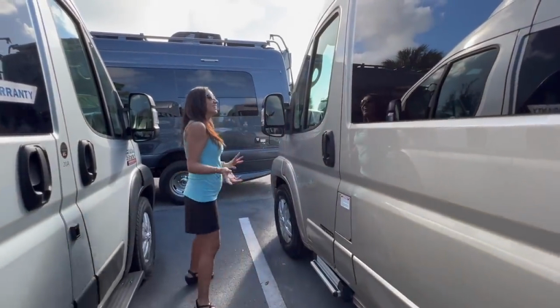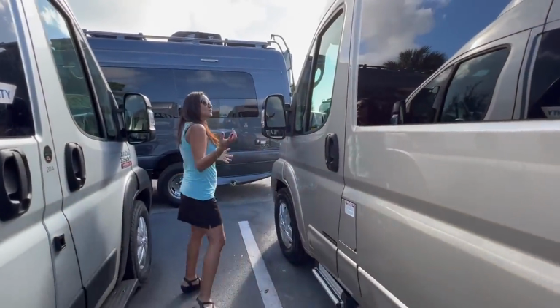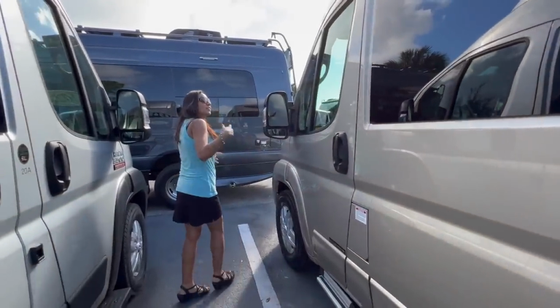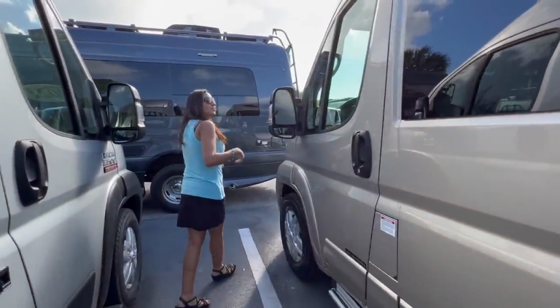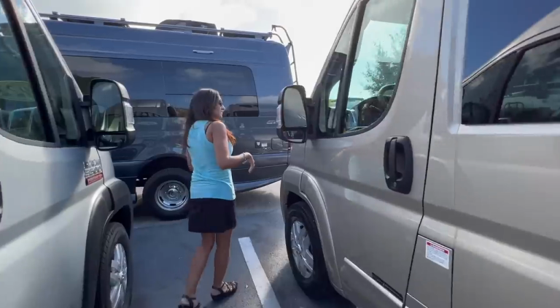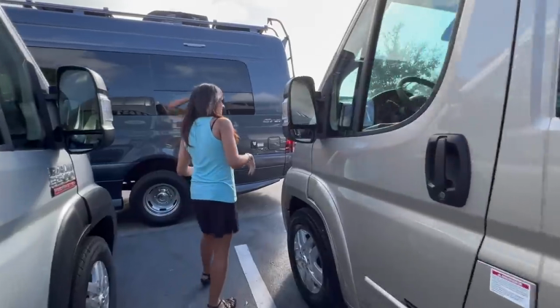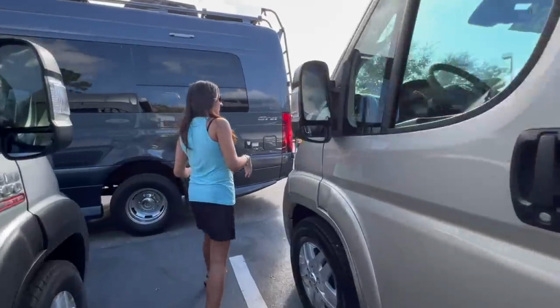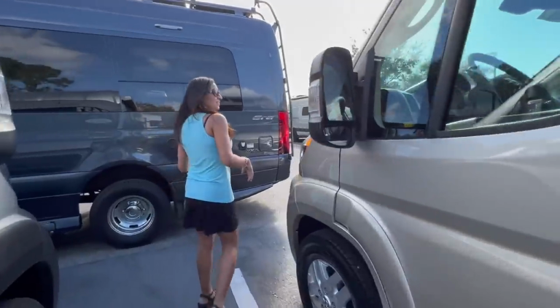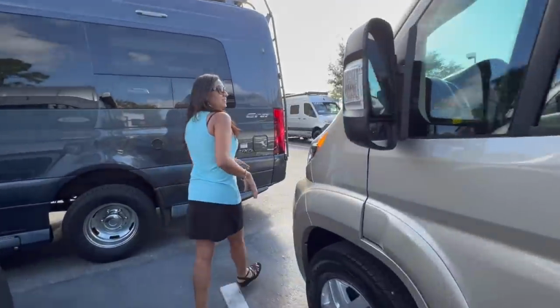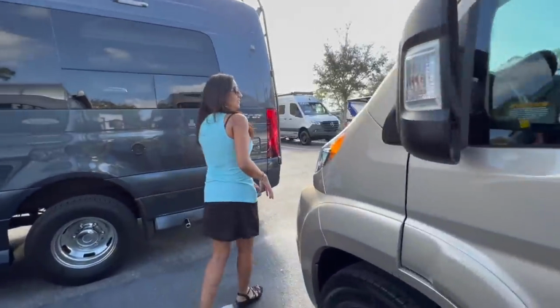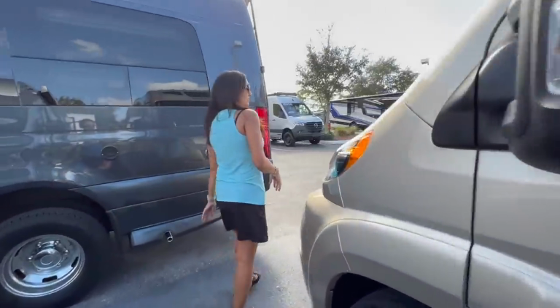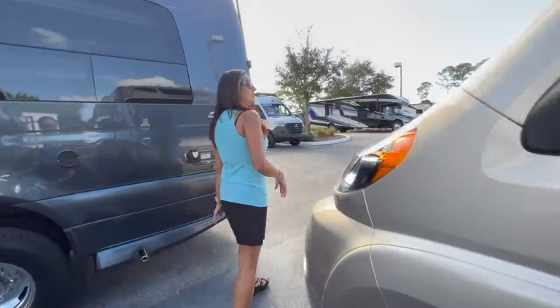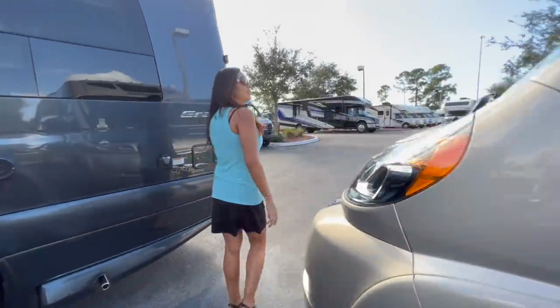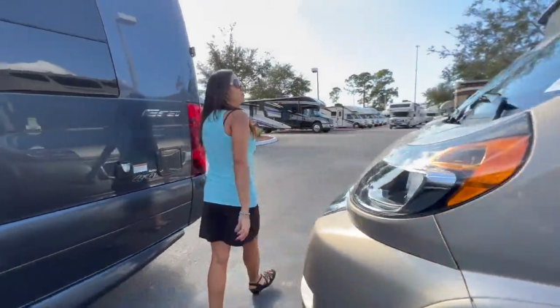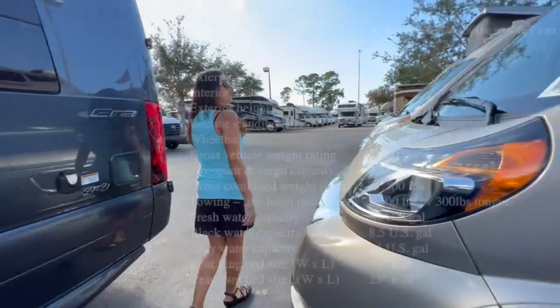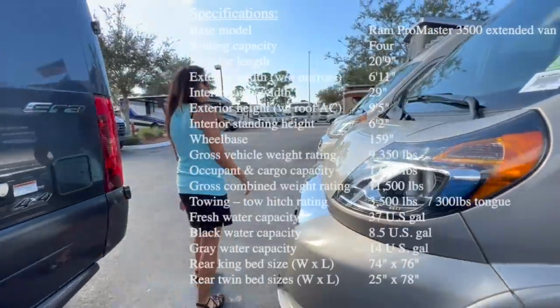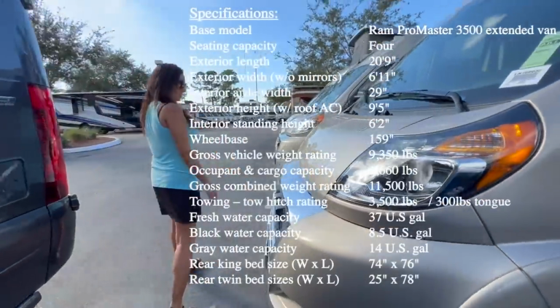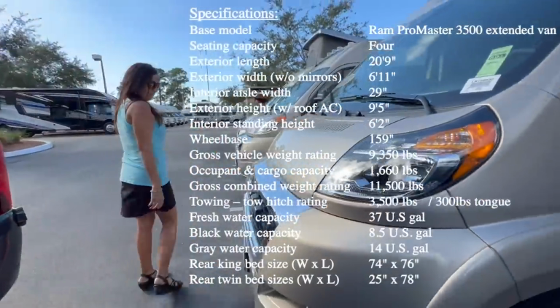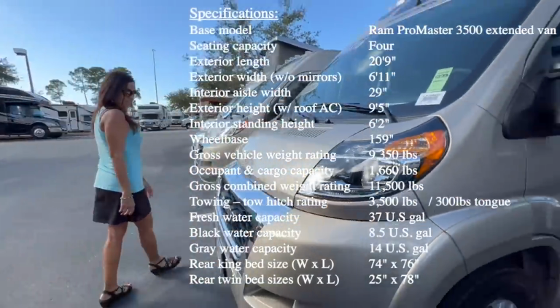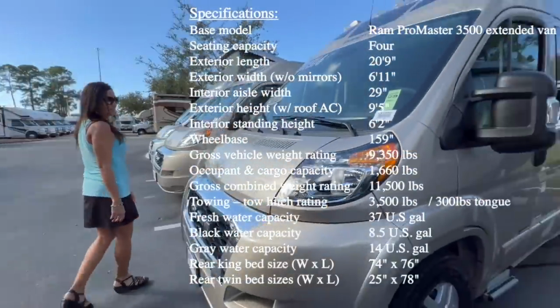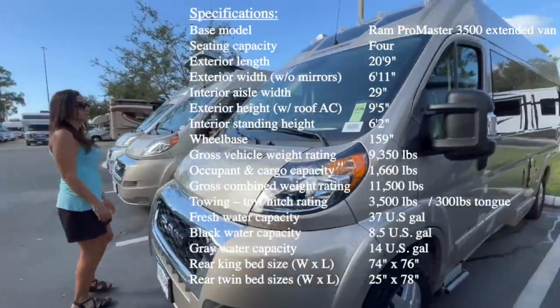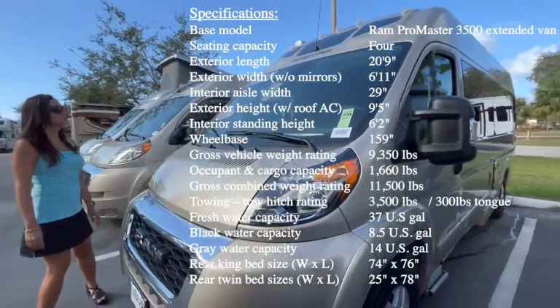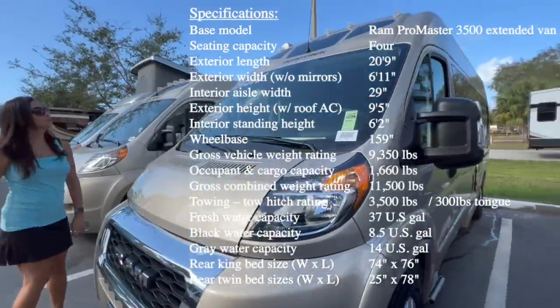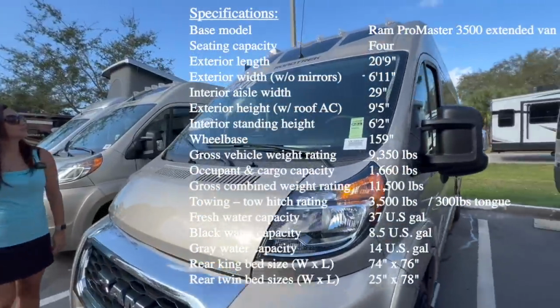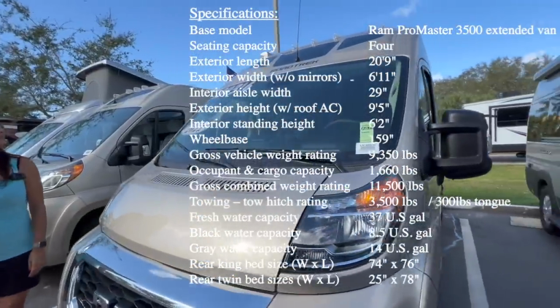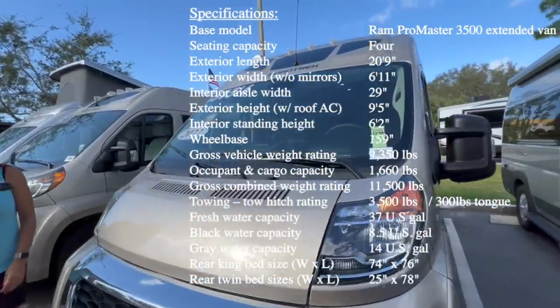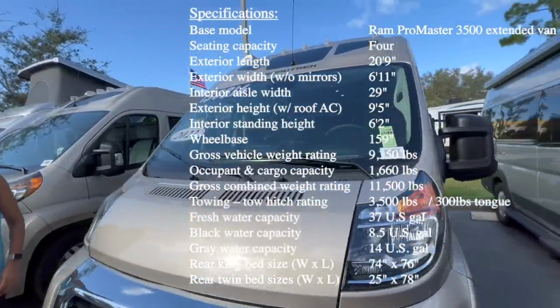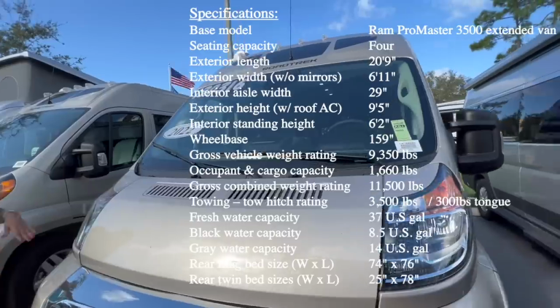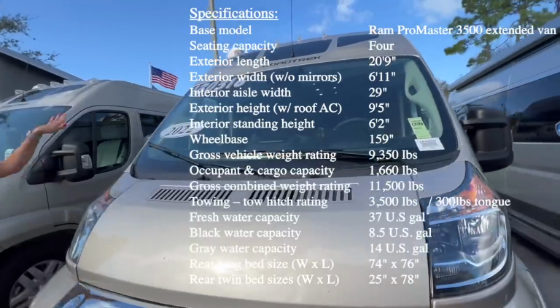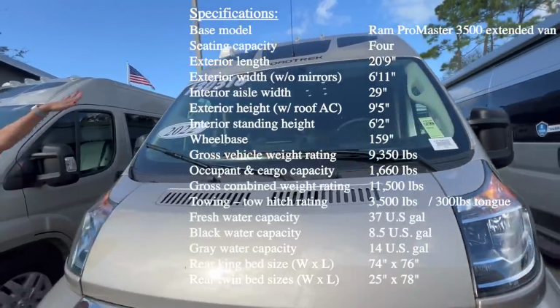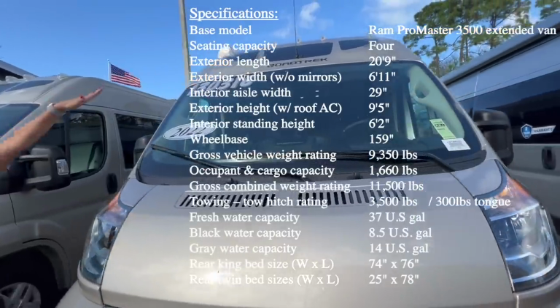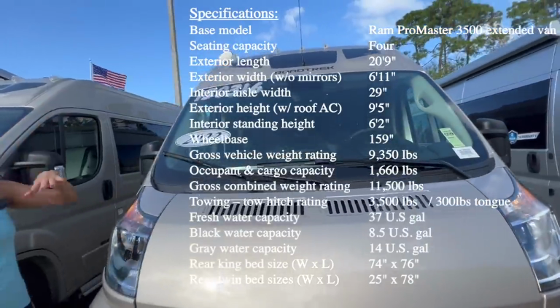Let's take a peek at the front. Nice lights on top.